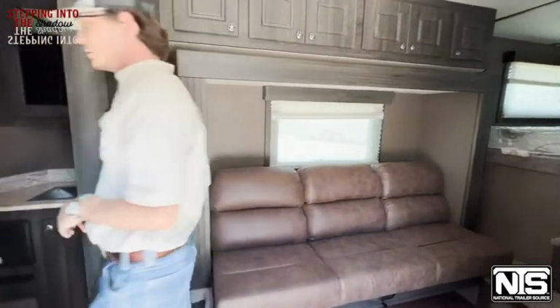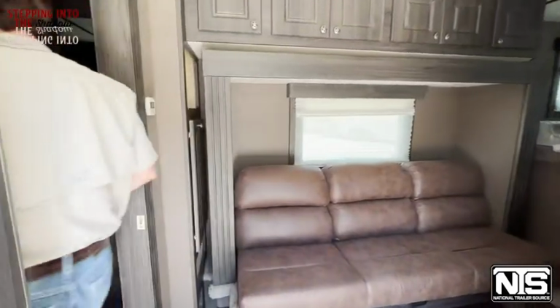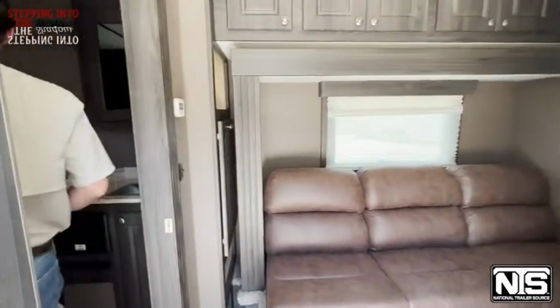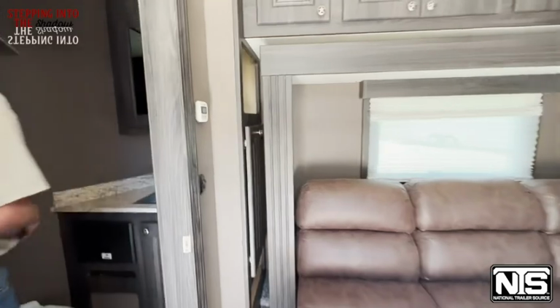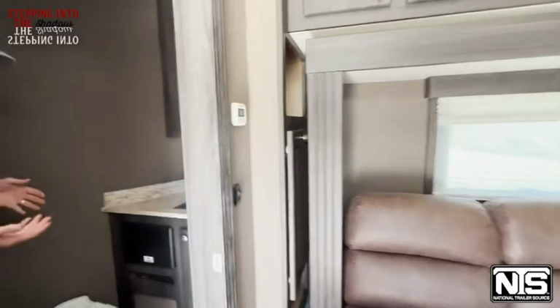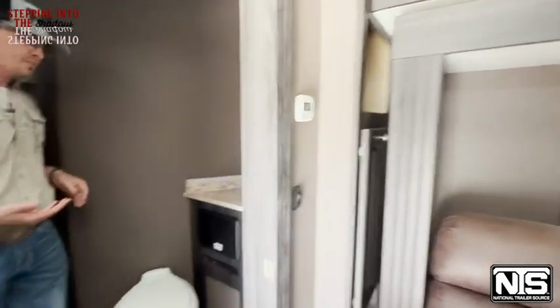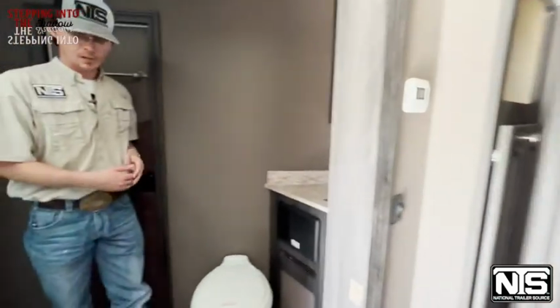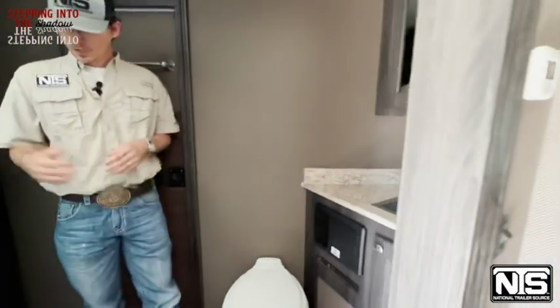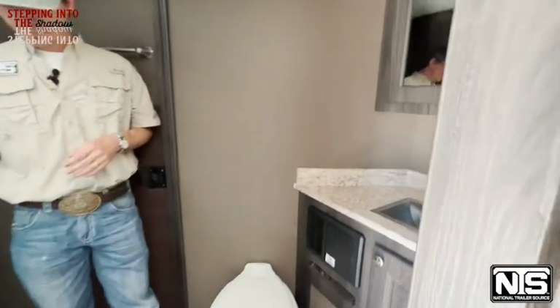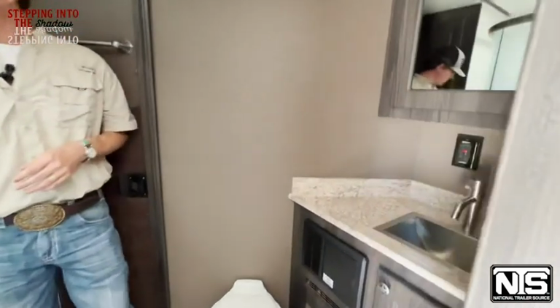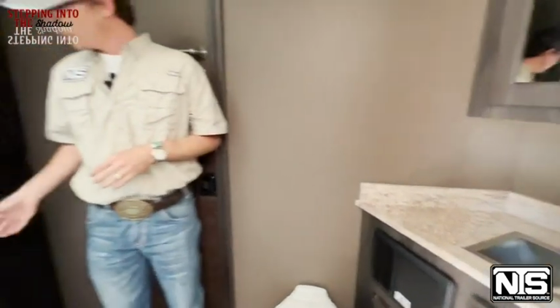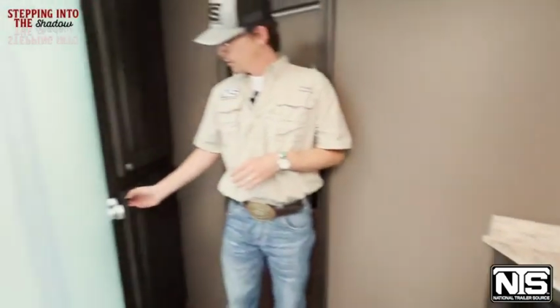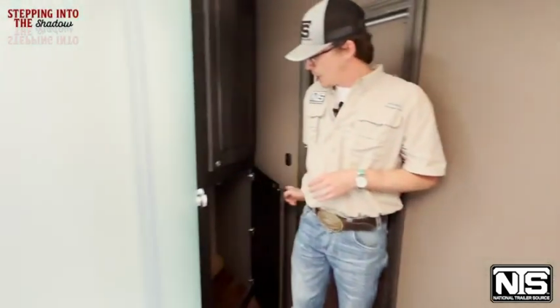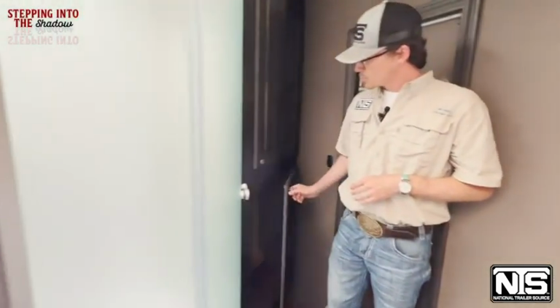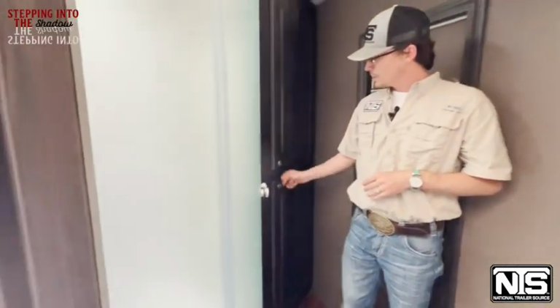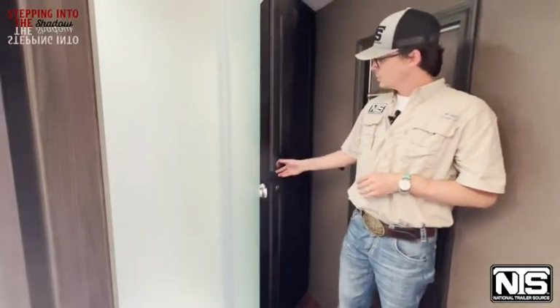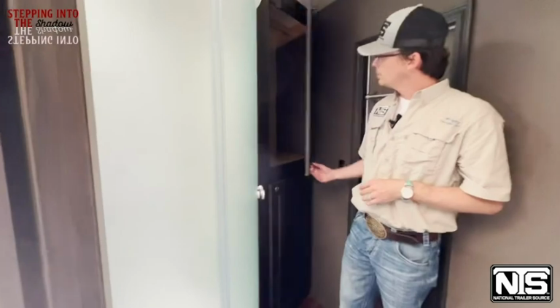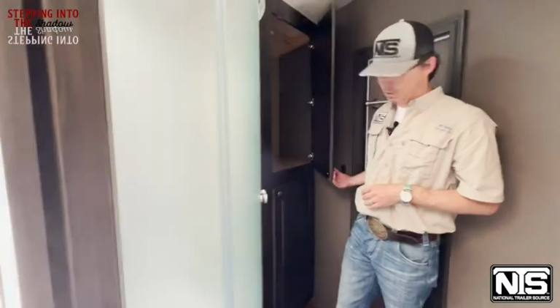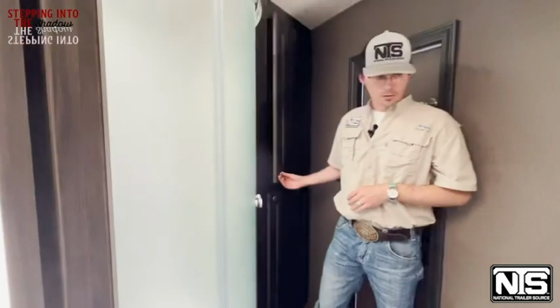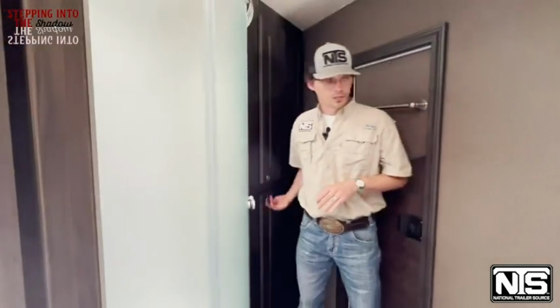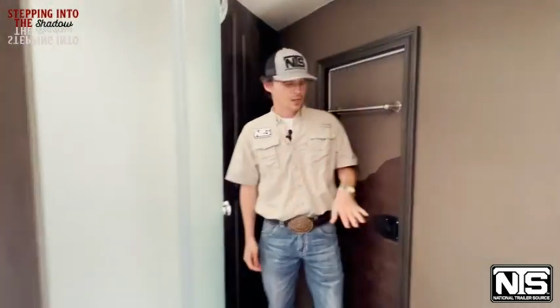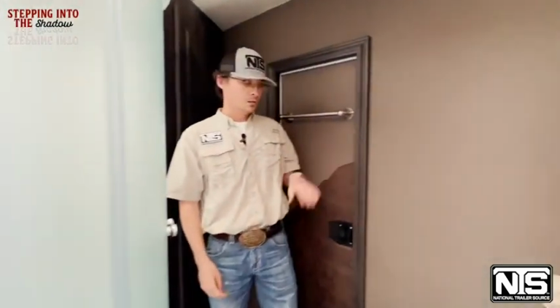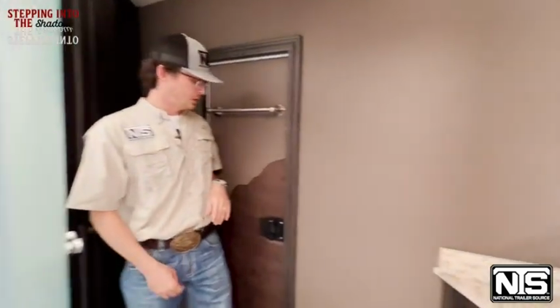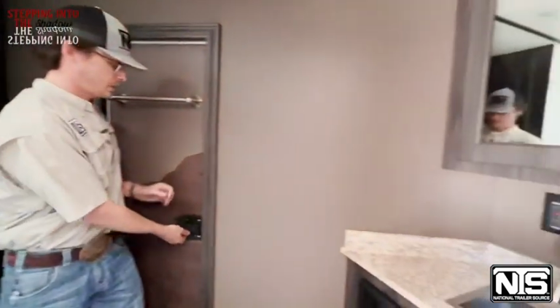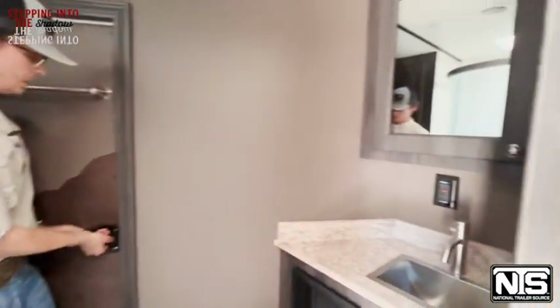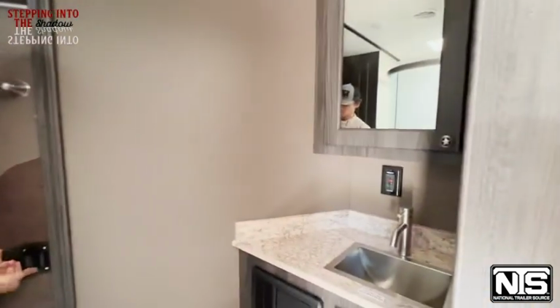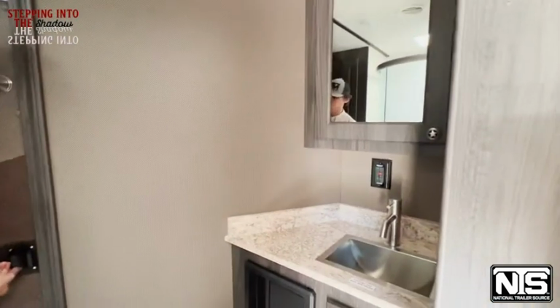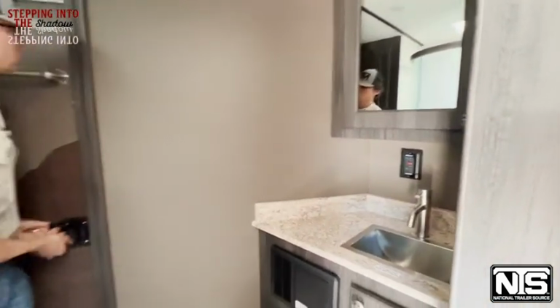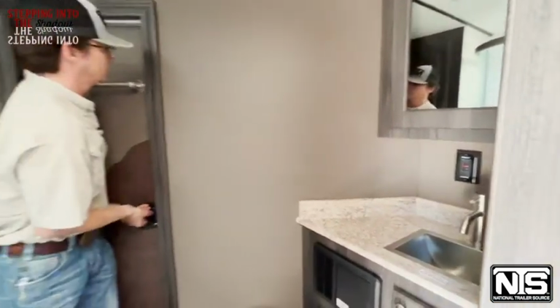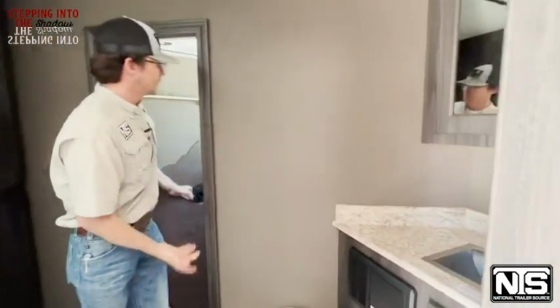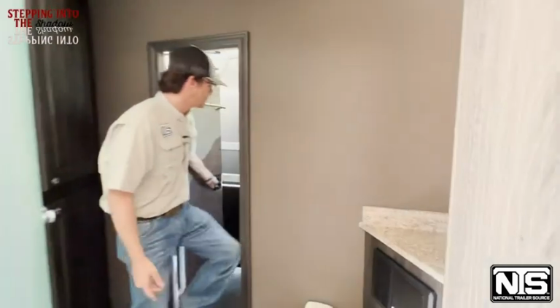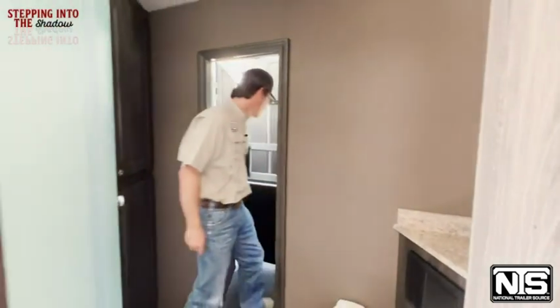This one does have your full bathroom in here. You've got a radius shower, lots of storage in this one, and then your sink, toilet — everything — with your pass-through door into your horse area.